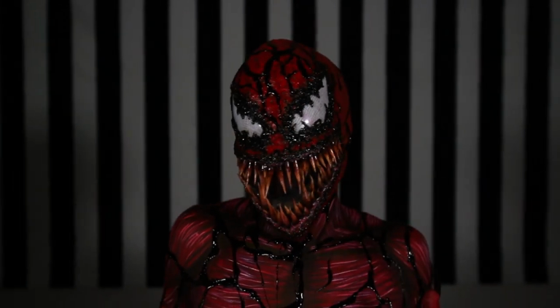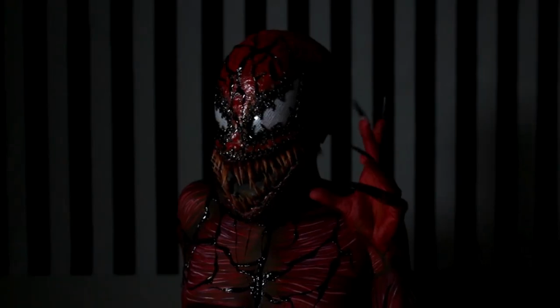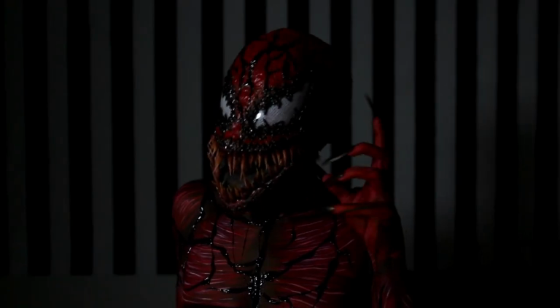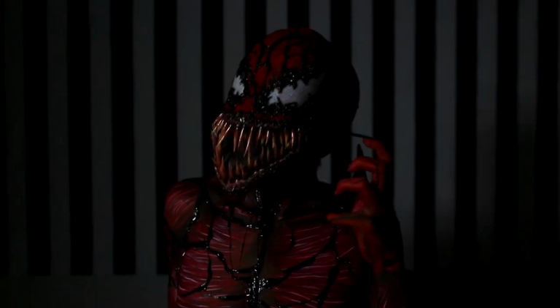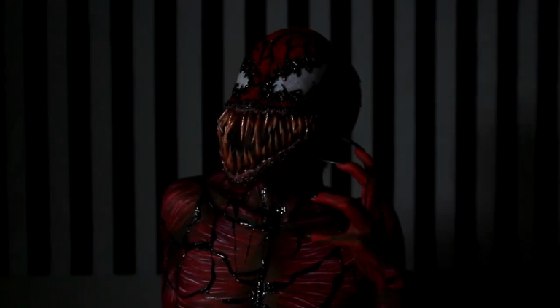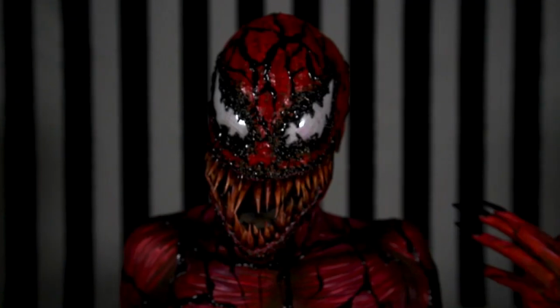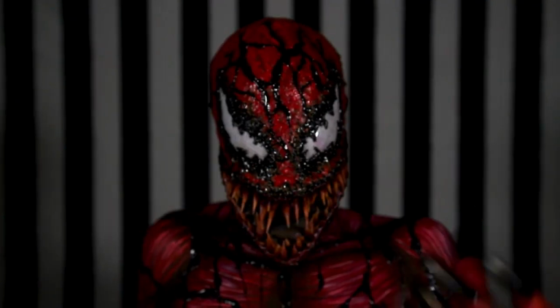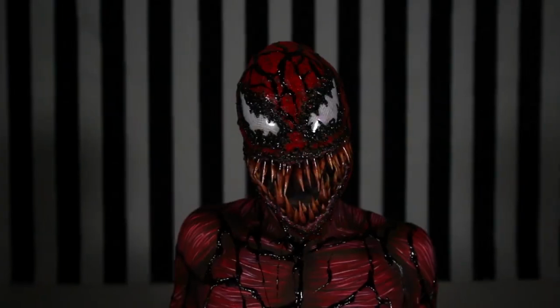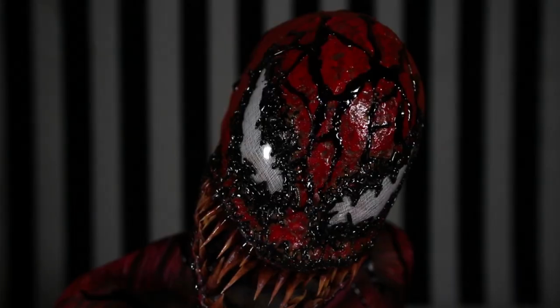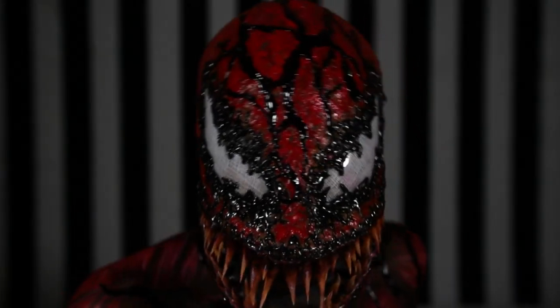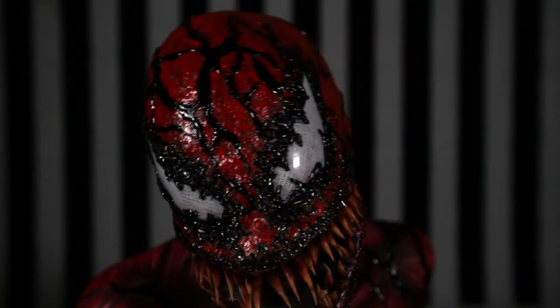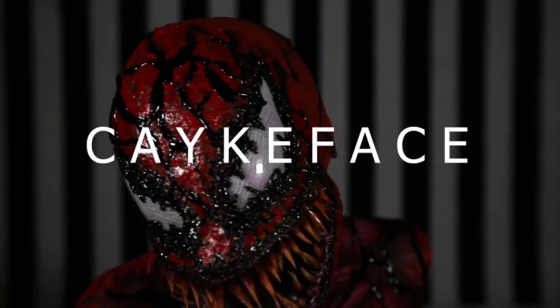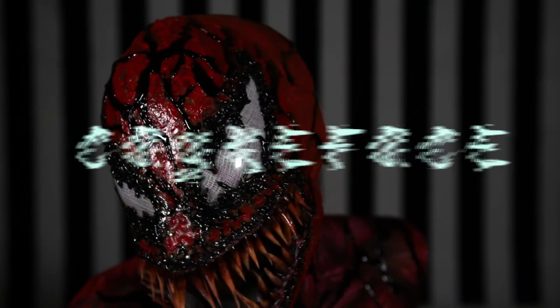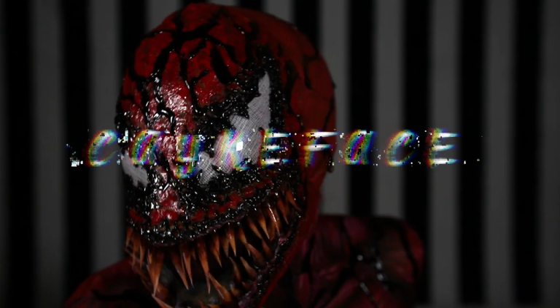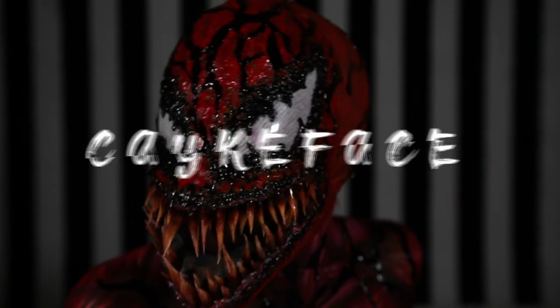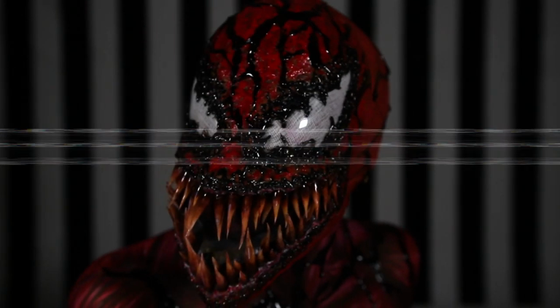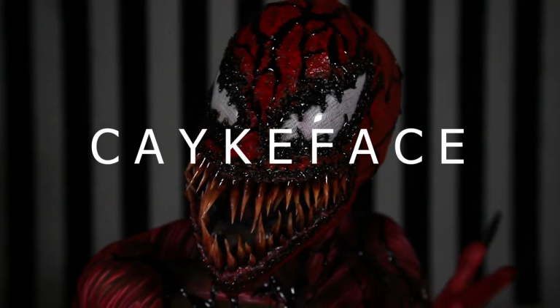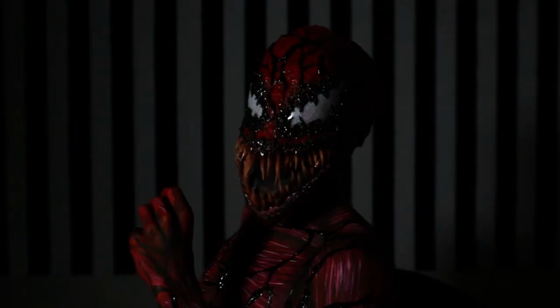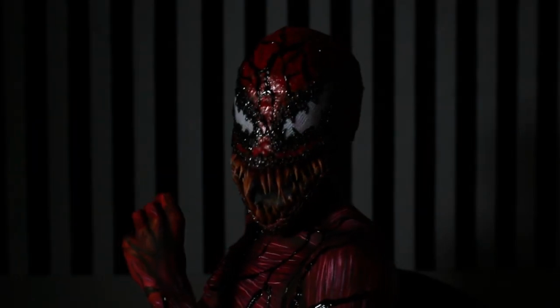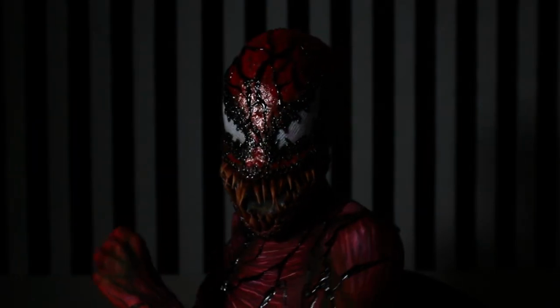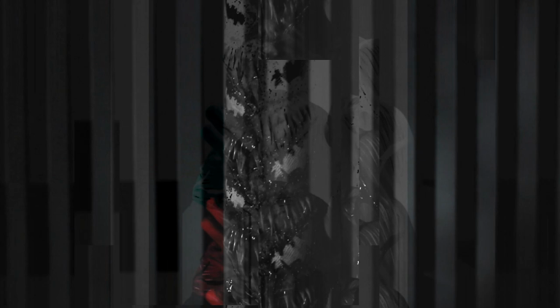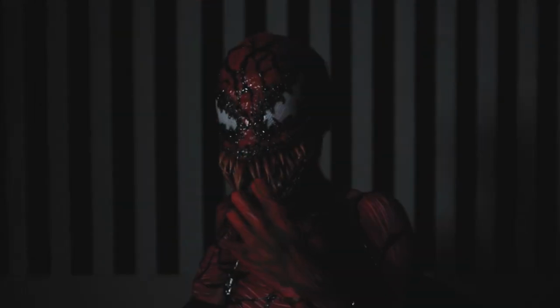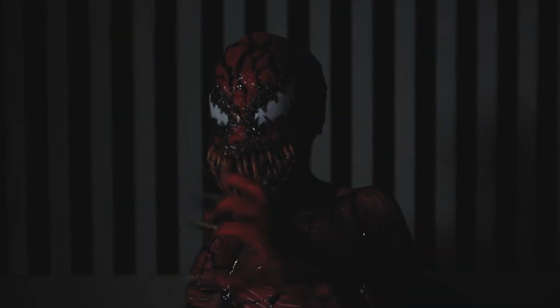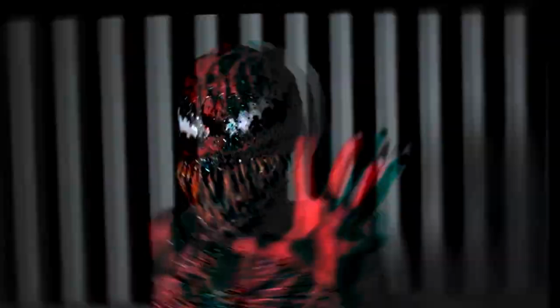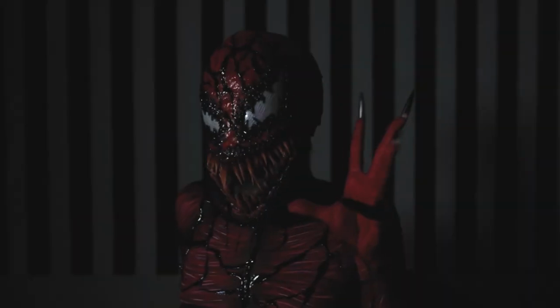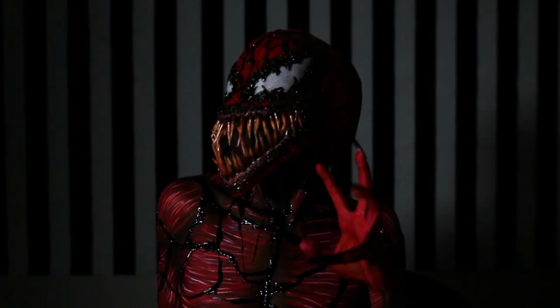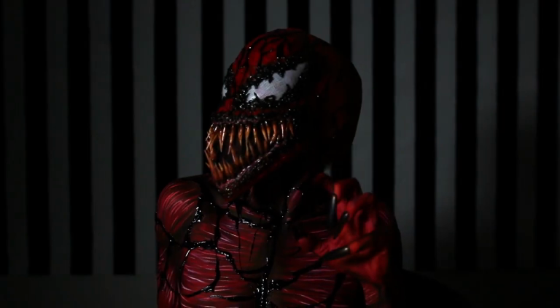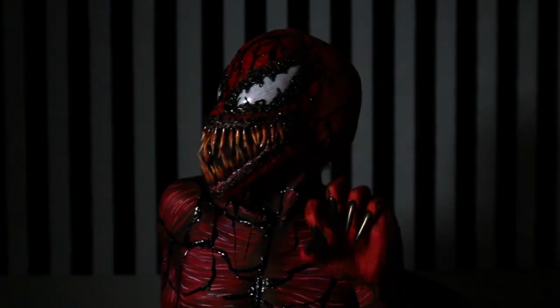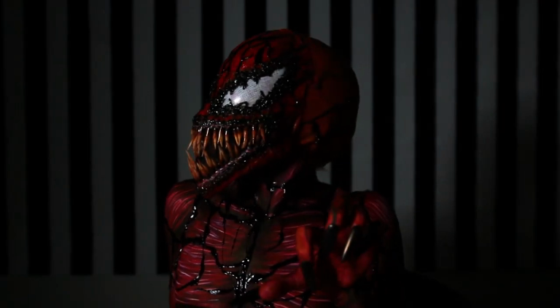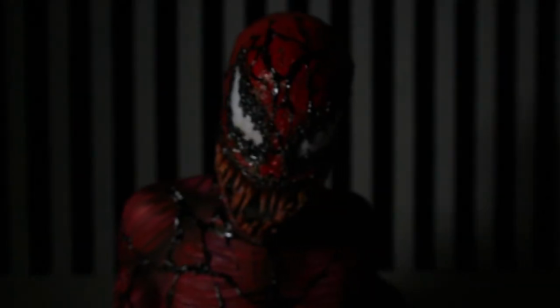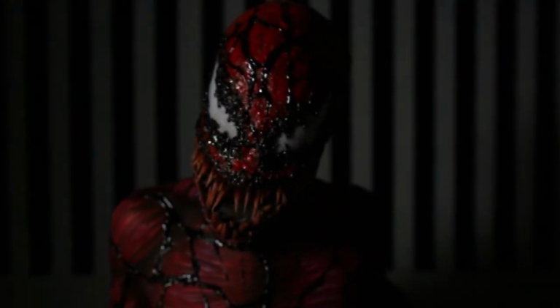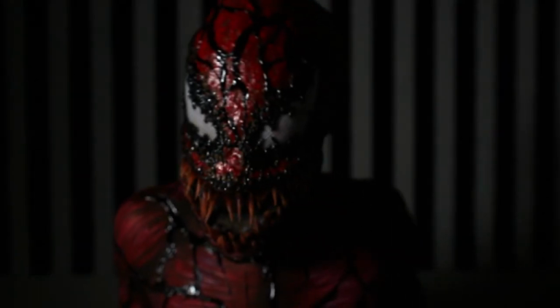Hey cupcakes, and welcome back to the YouTube channel. Today I'm bringing you Carnage. I have worked so hard on this look and I hope you guys love it just as much as I do. Let's get into the video.